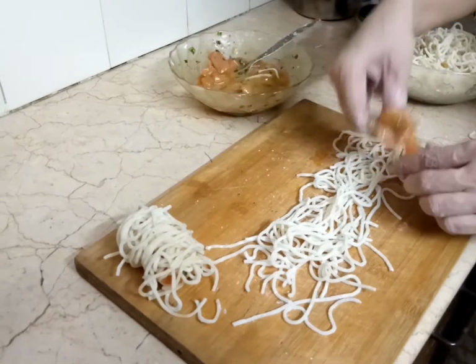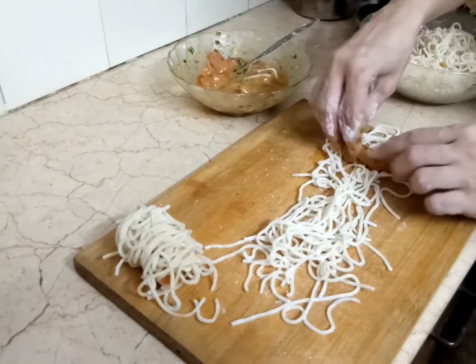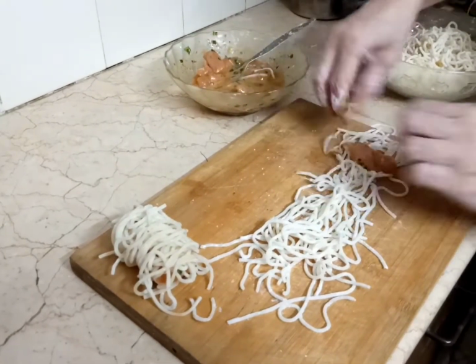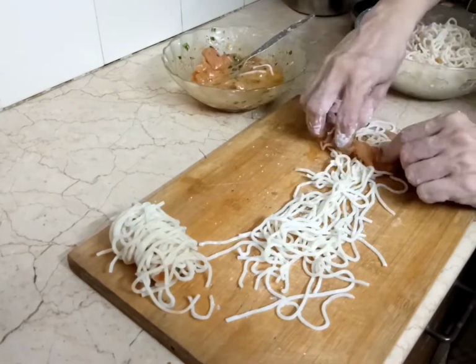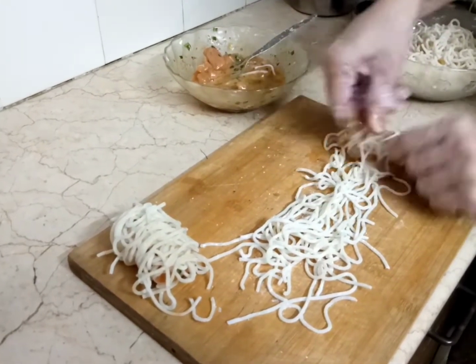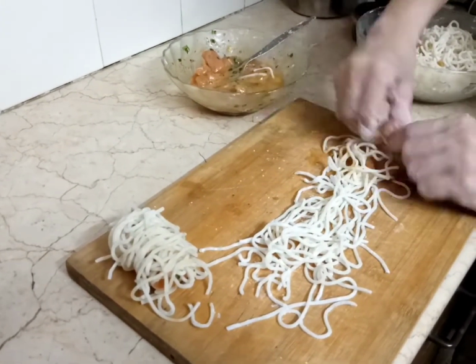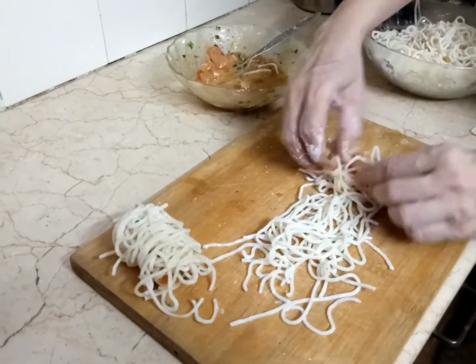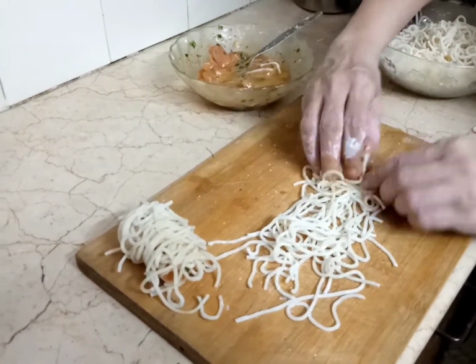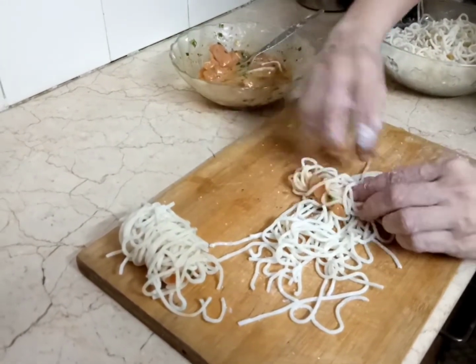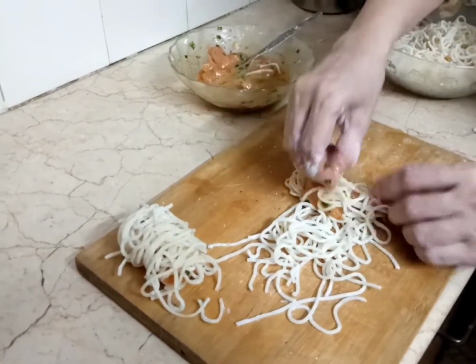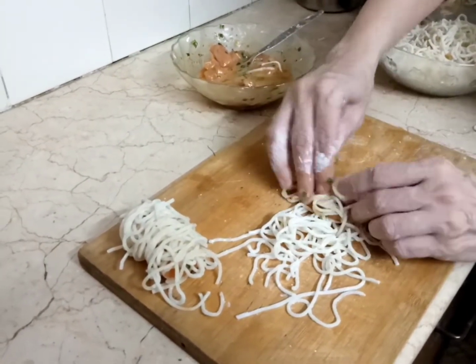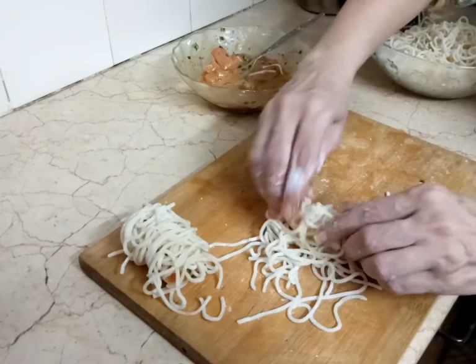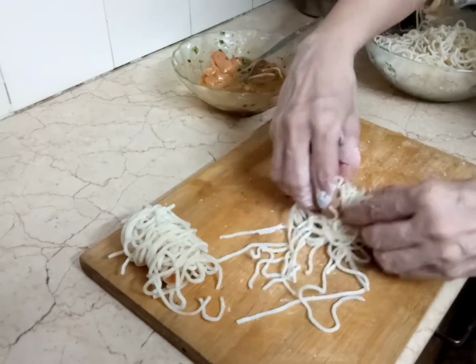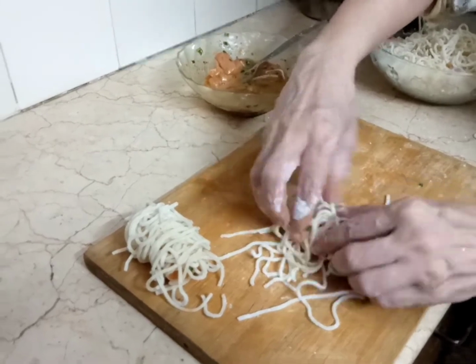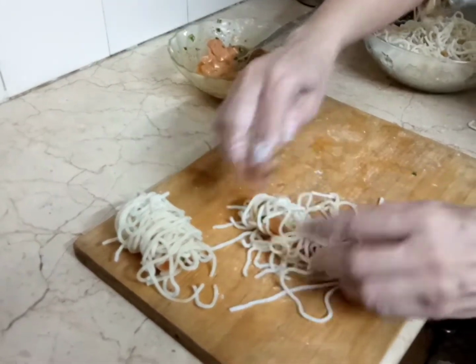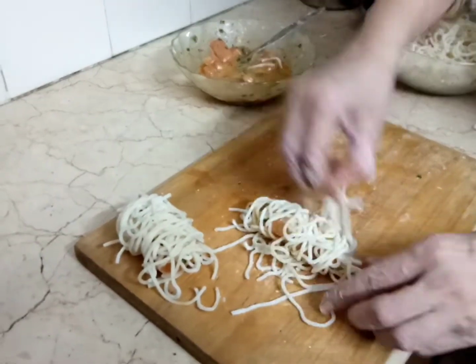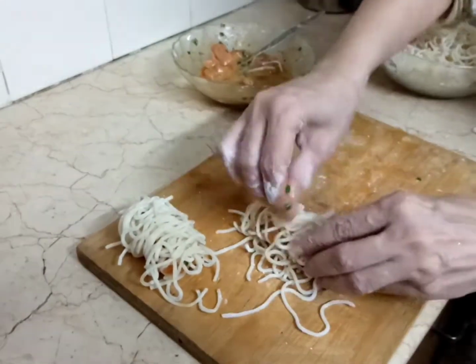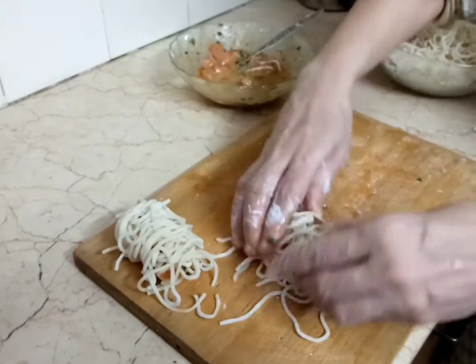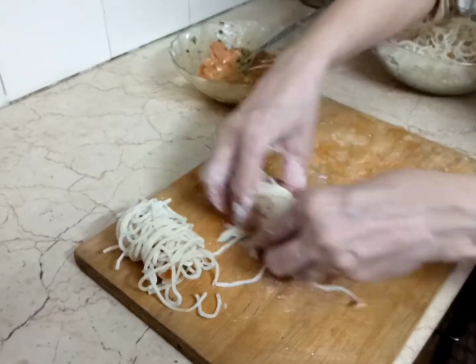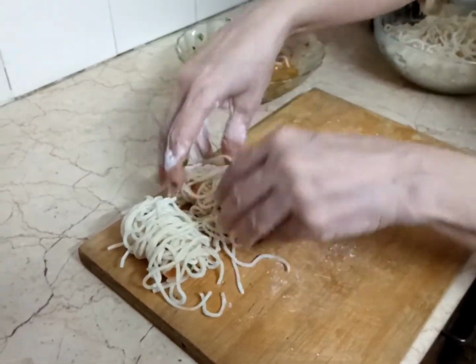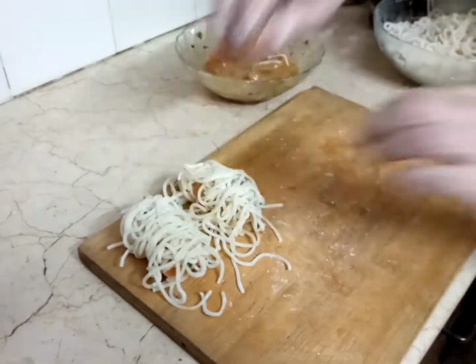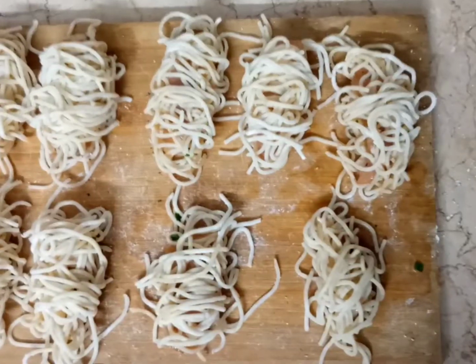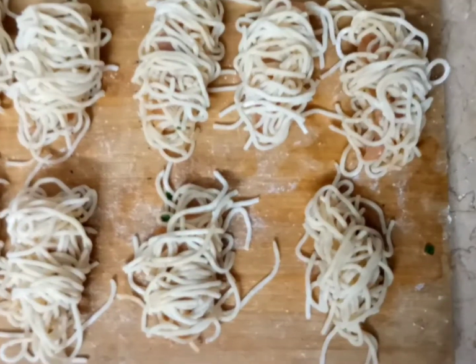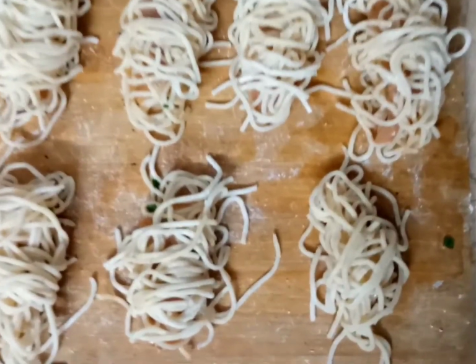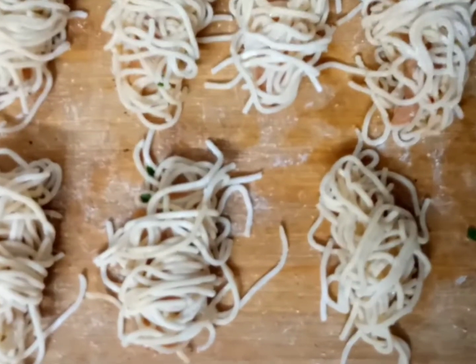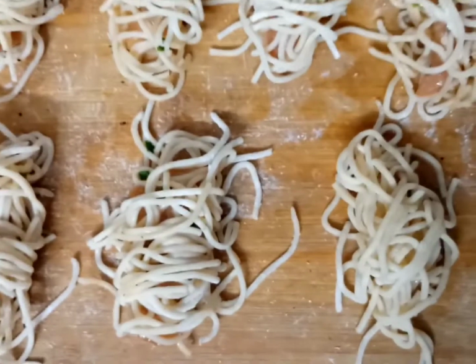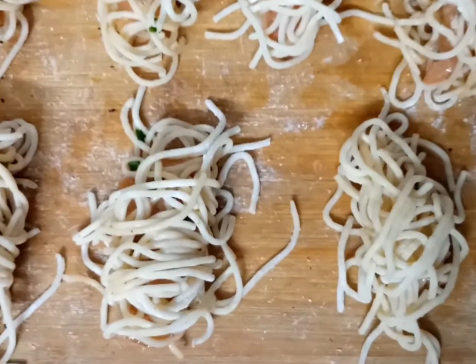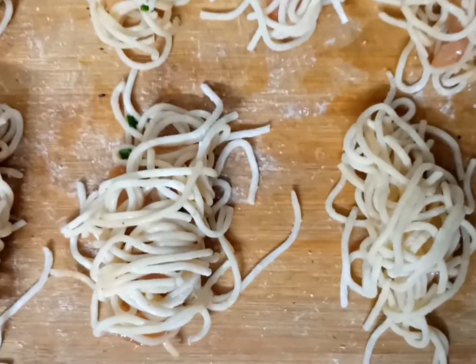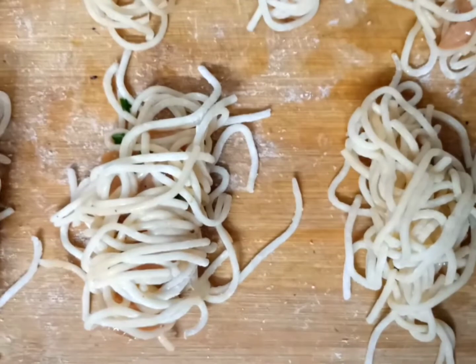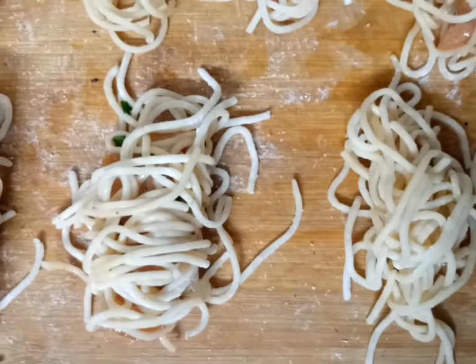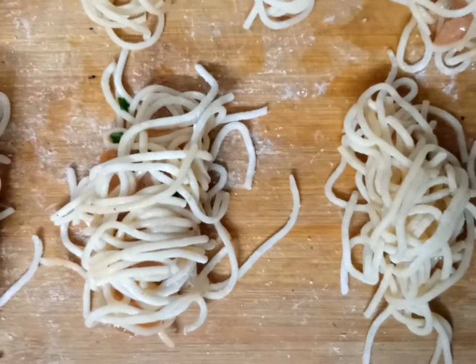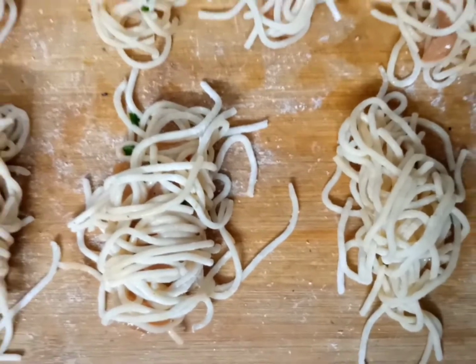Place a chicken strip on the noodles and fold it to wrap. As you can see, my Threads Chicken is ready. If you want, you can store it in the freezer for up to a week.